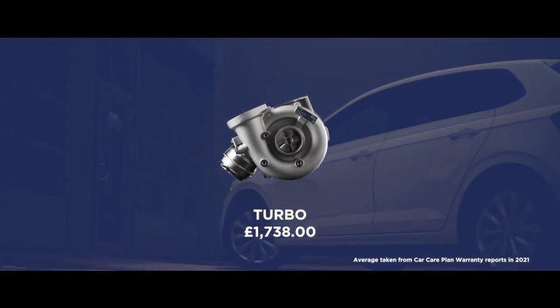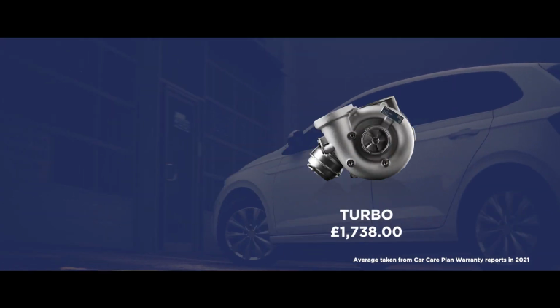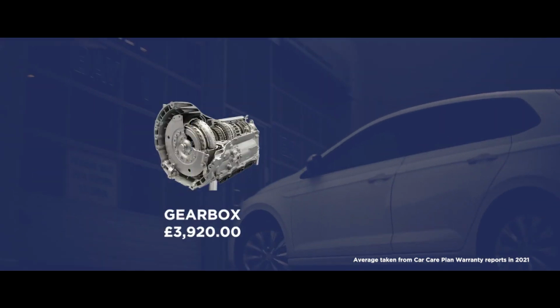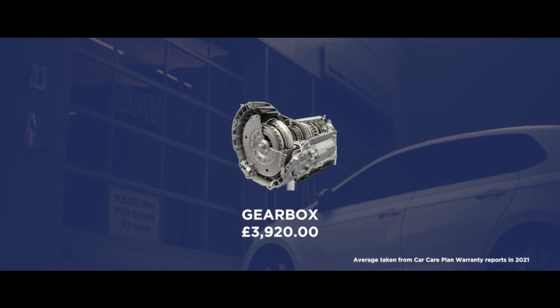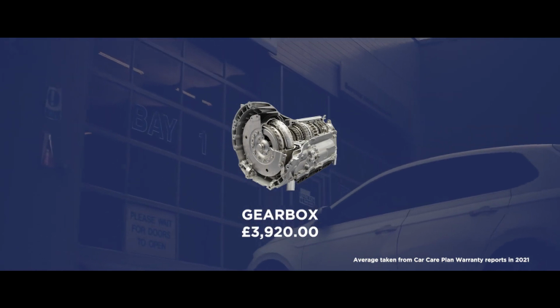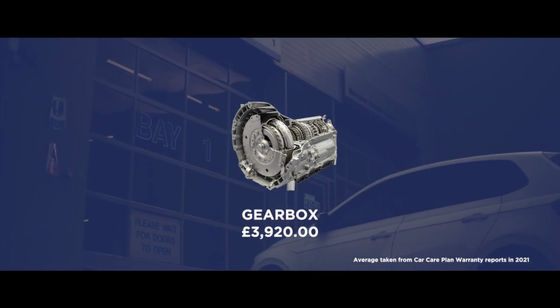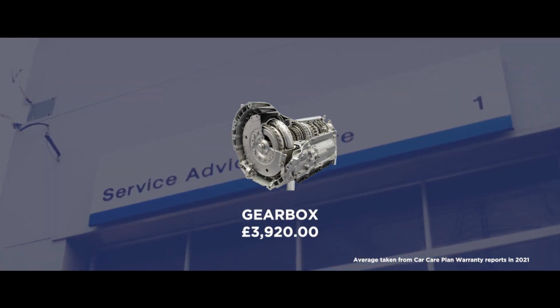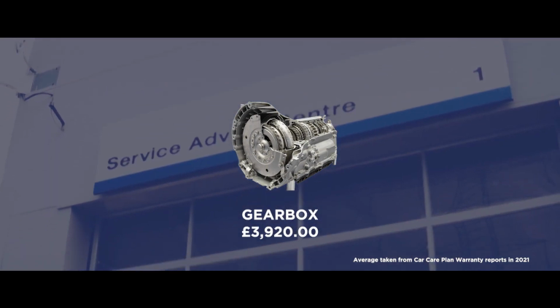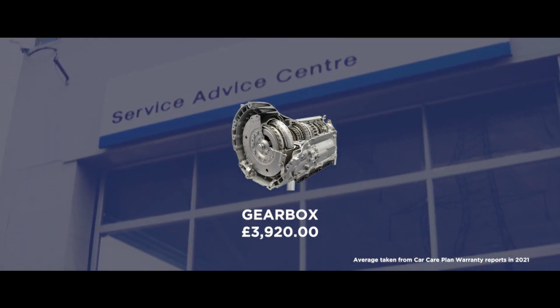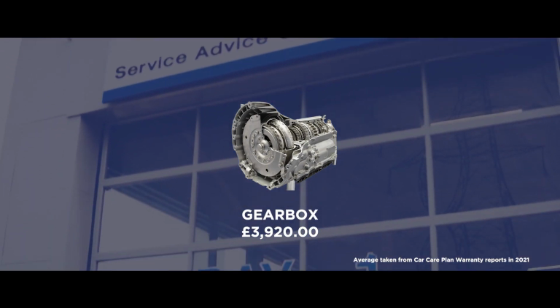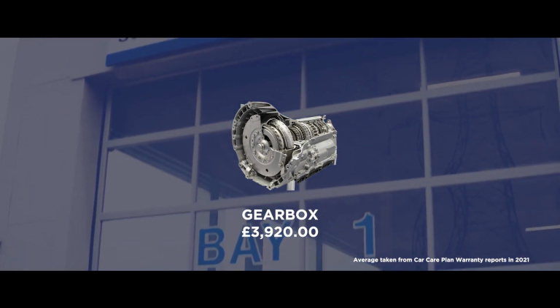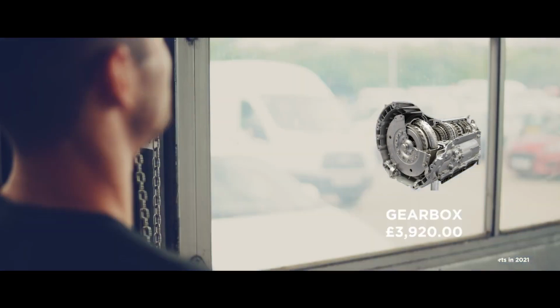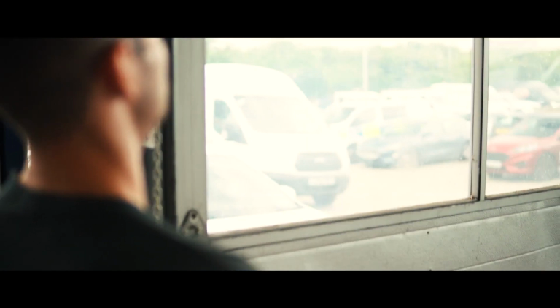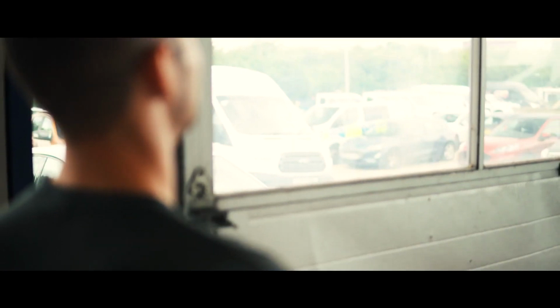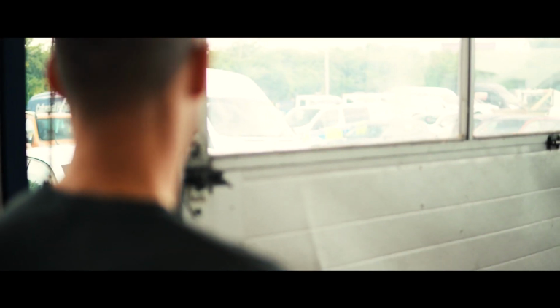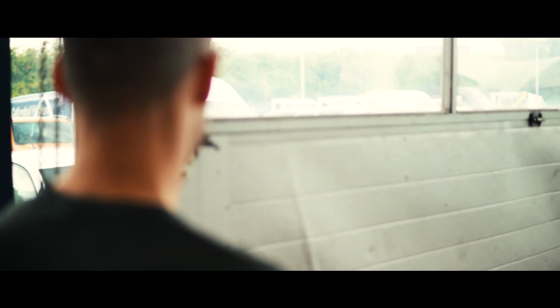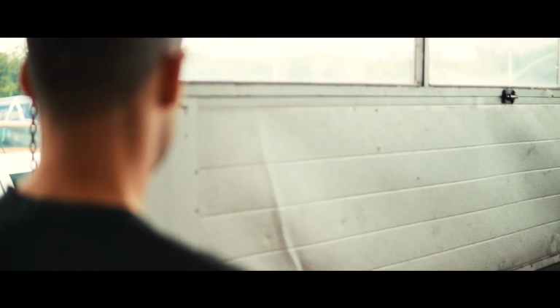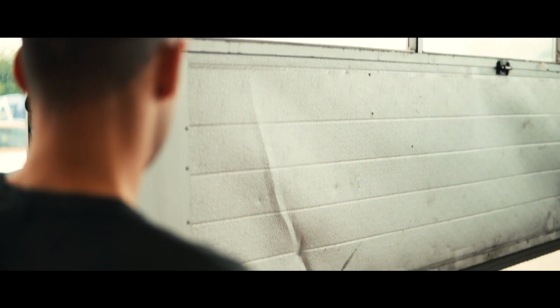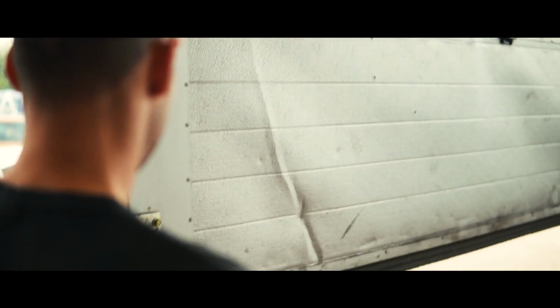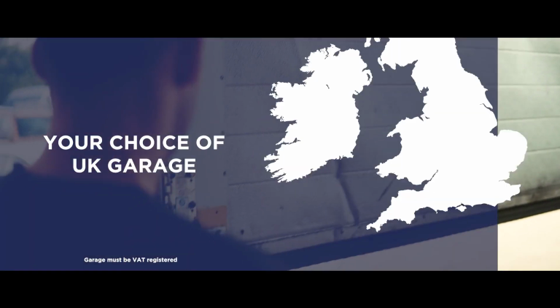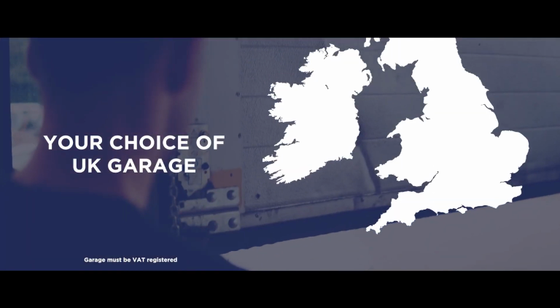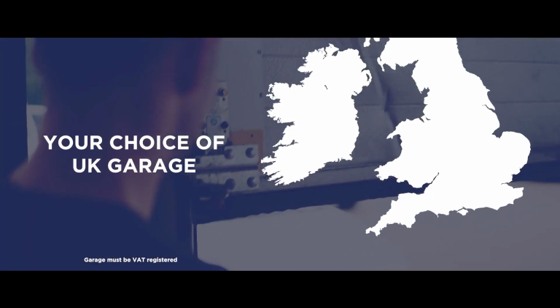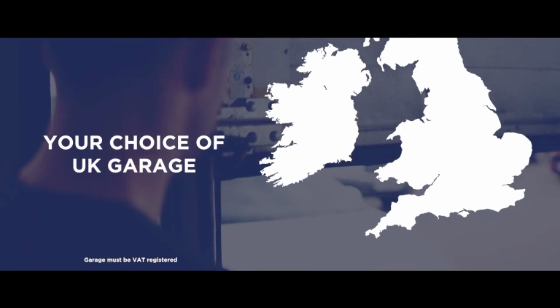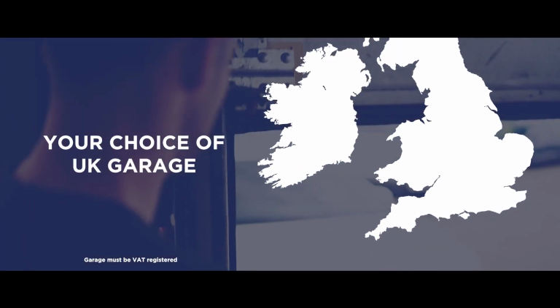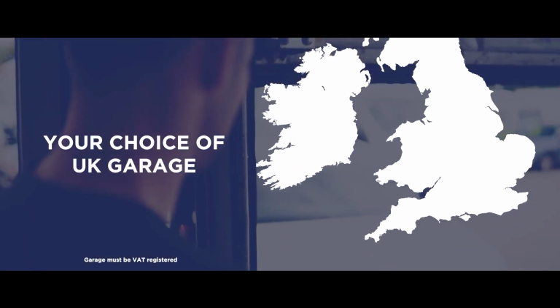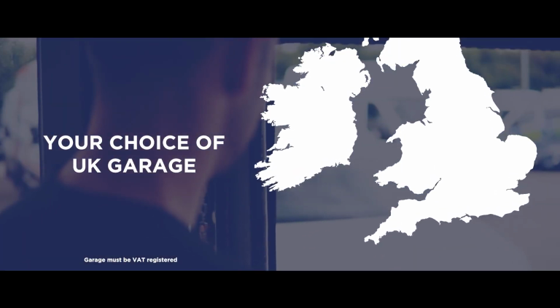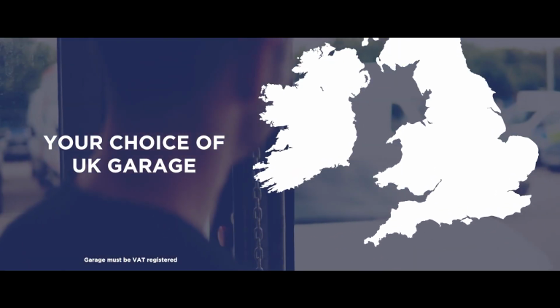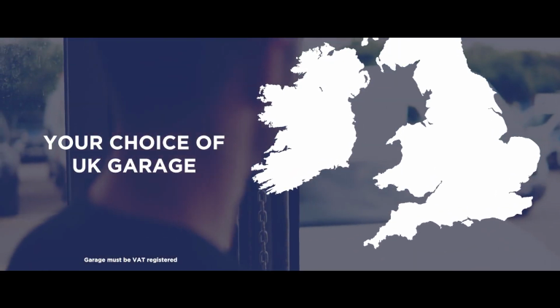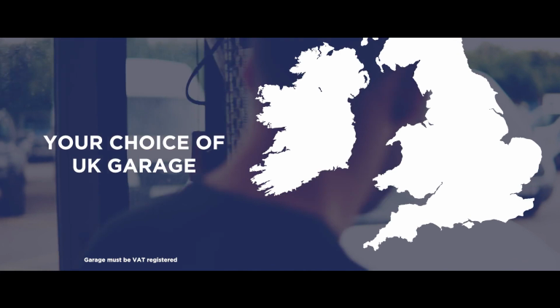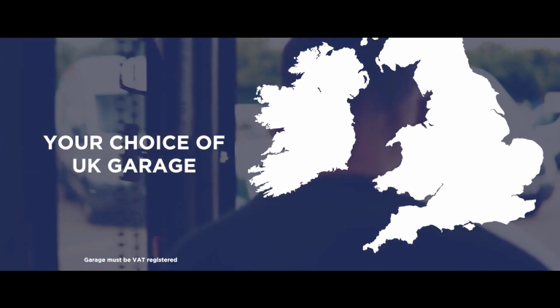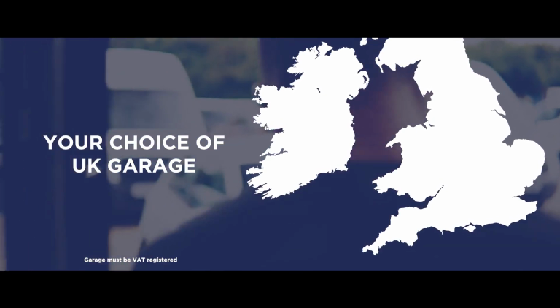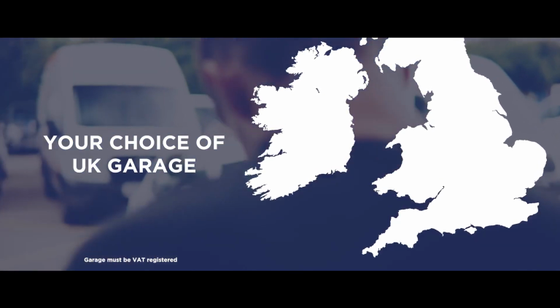Our warranty cover can protect you against these unexpected and unwelcome costs, helping to get you back on the road quickly and easily. You can choose a VAT registered UK garage convenient to you to have the repair work carried out.